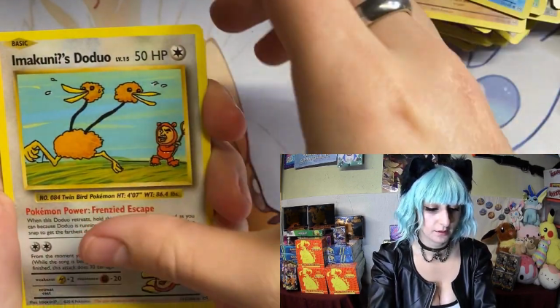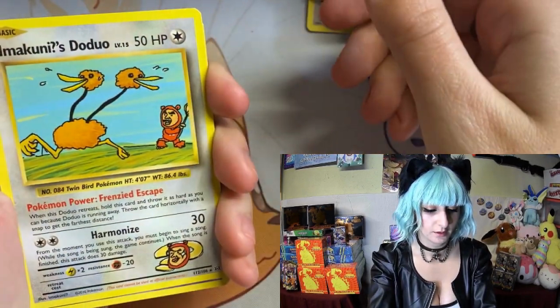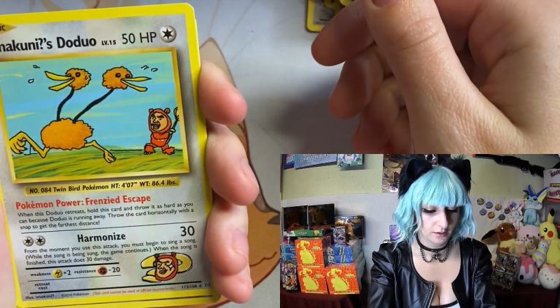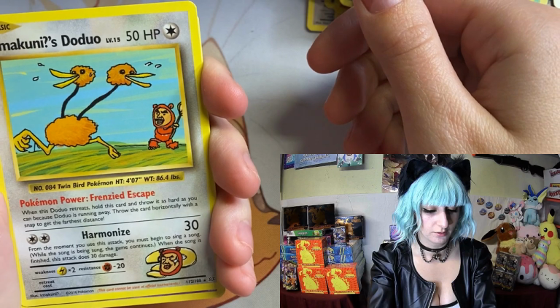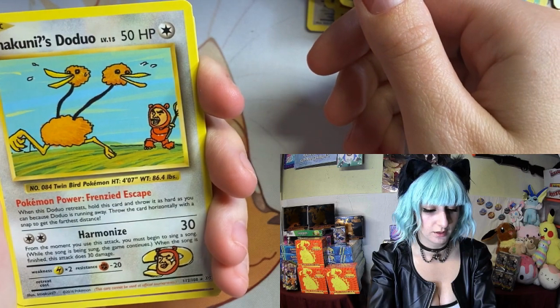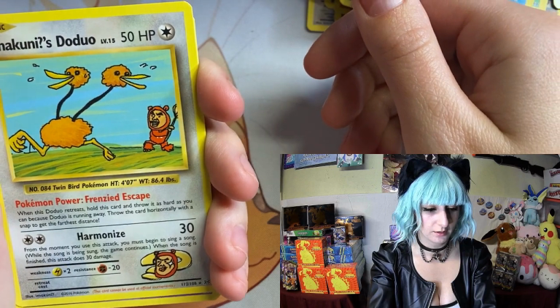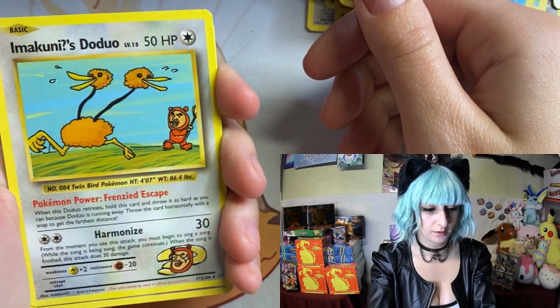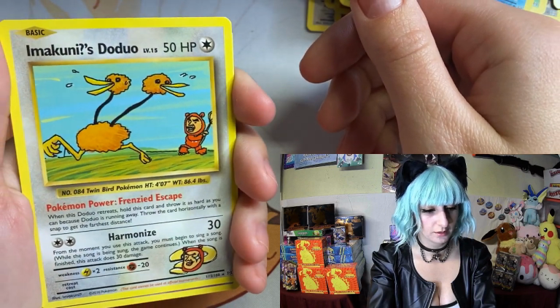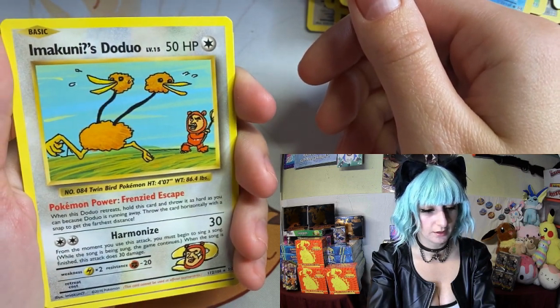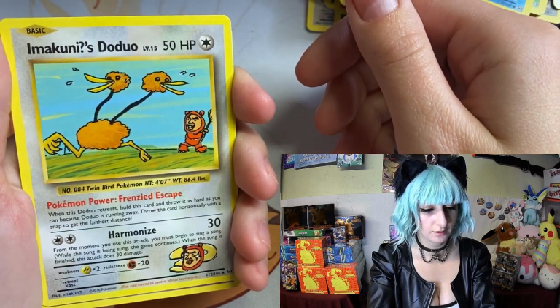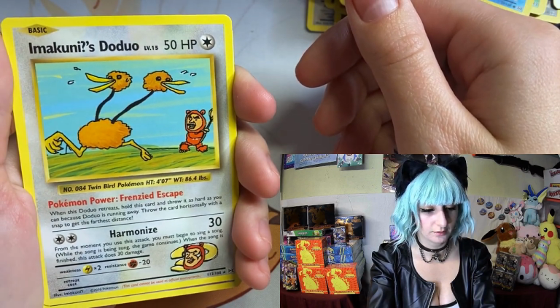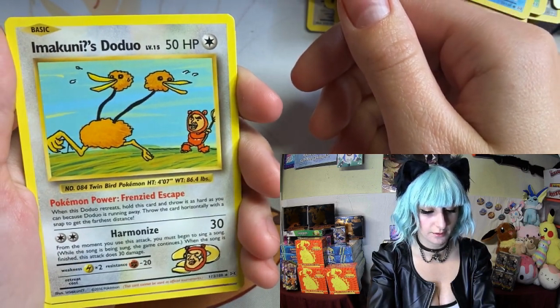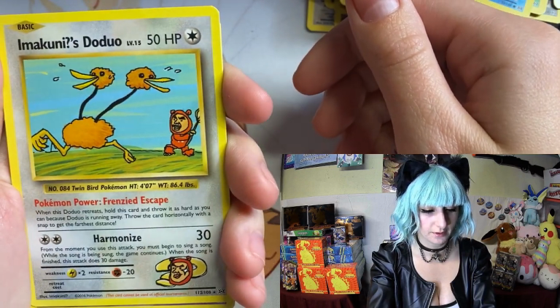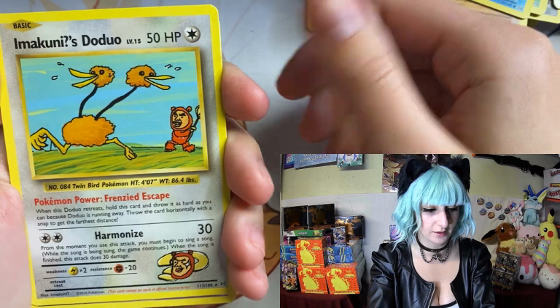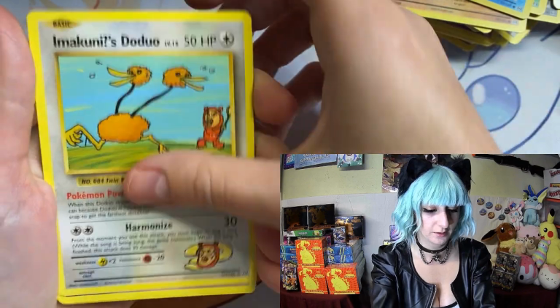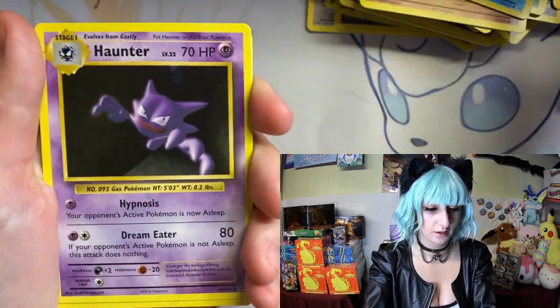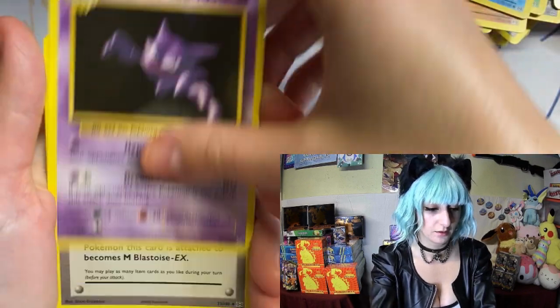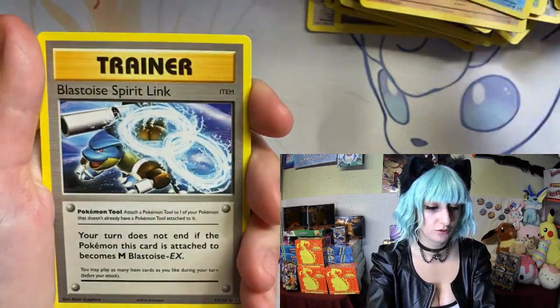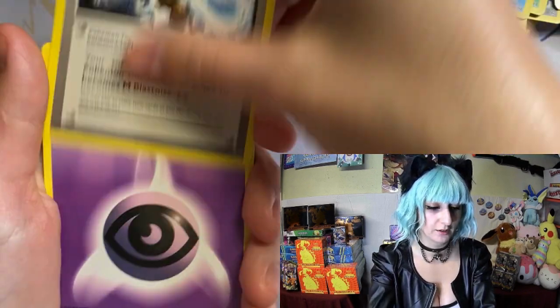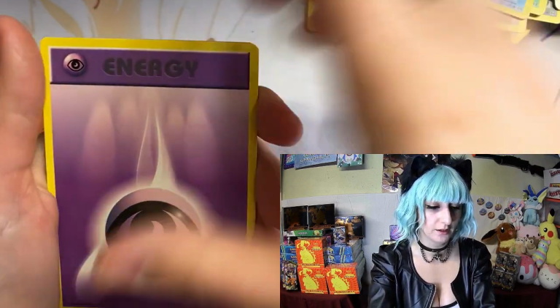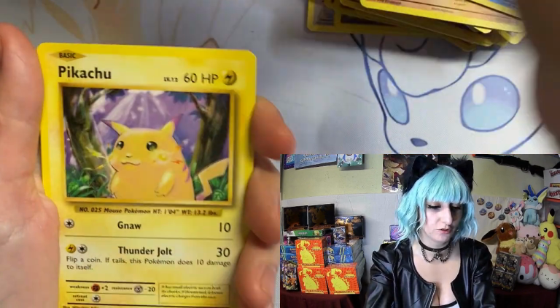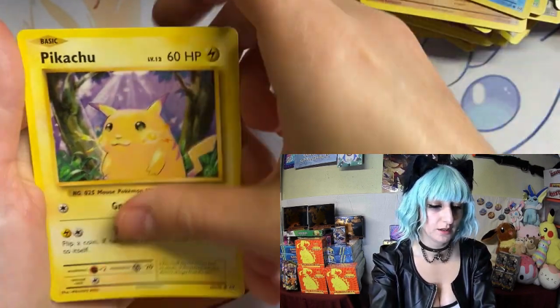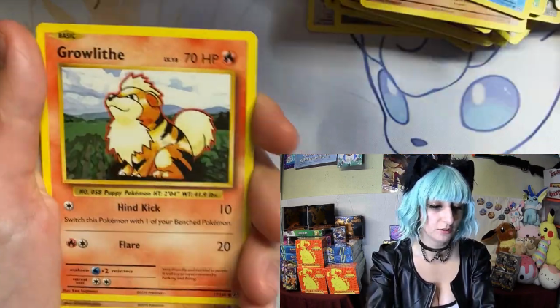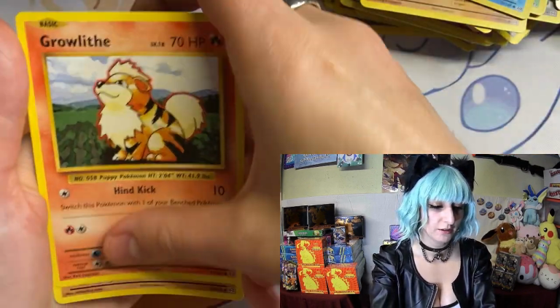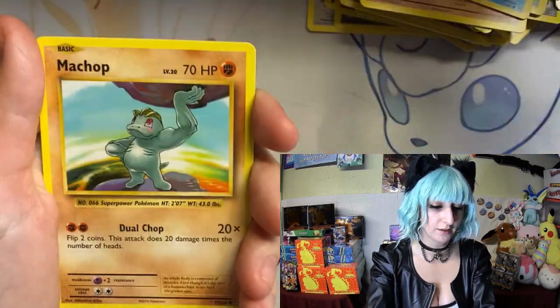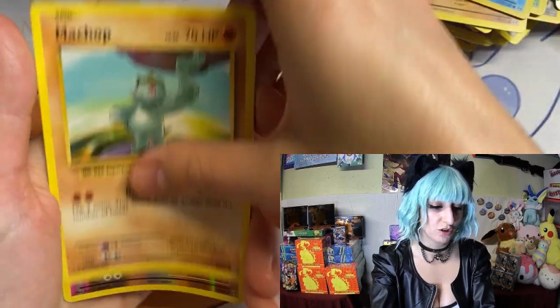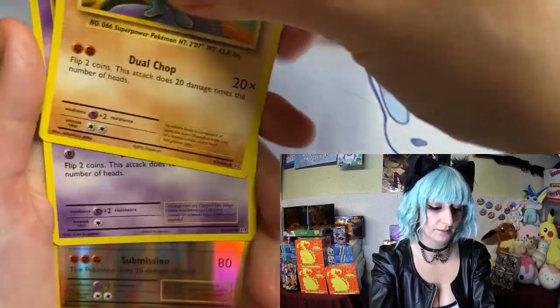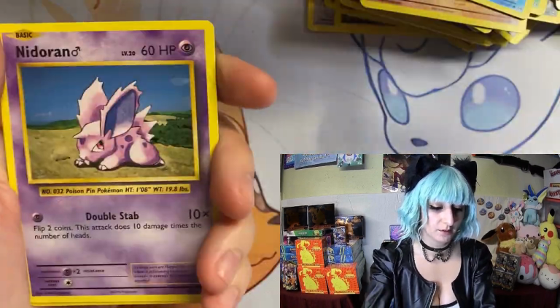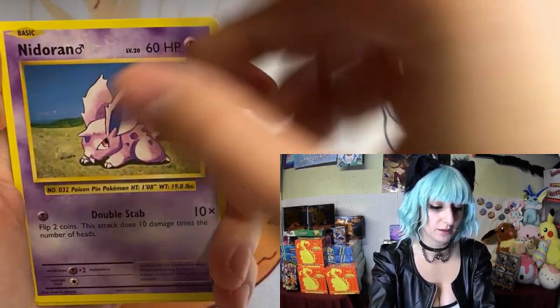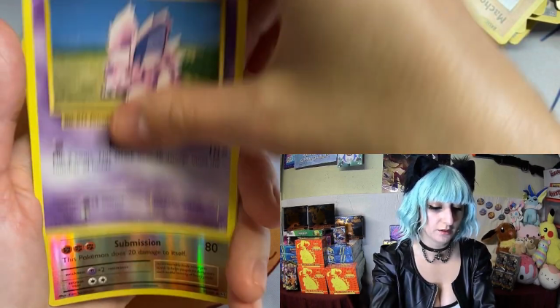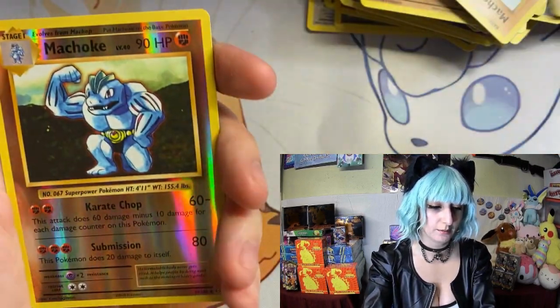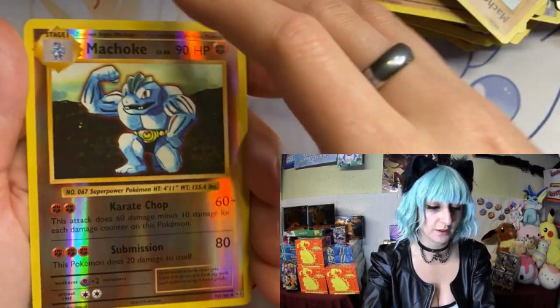Dugtrio, interesting. Ekans, Emolga, very nice. Haunter, trainer, Chansey, Pikachu, Growlithe, Machop, and Machoke again.